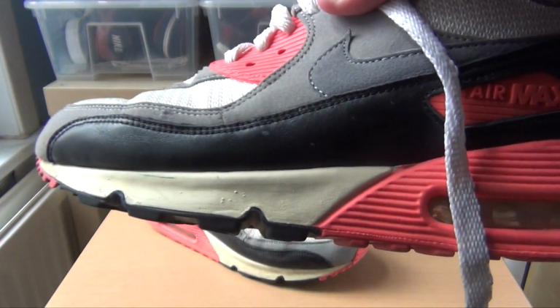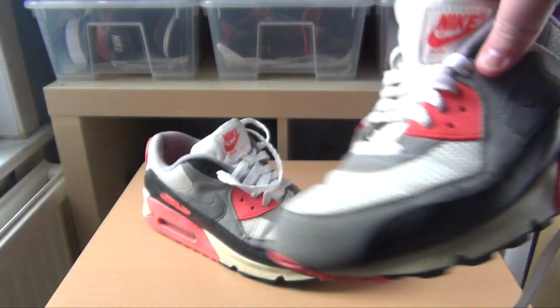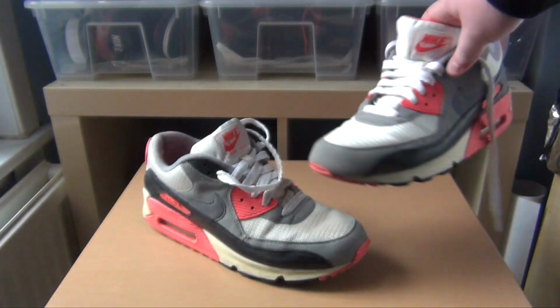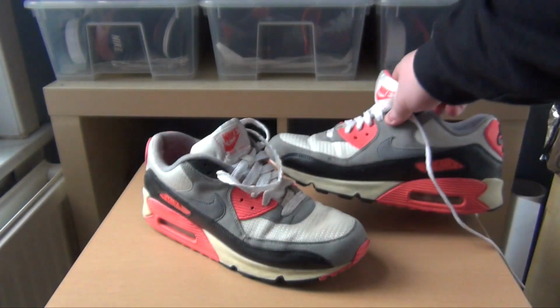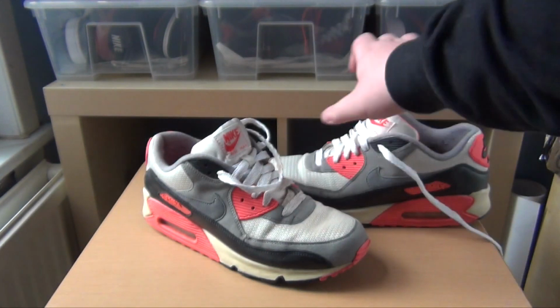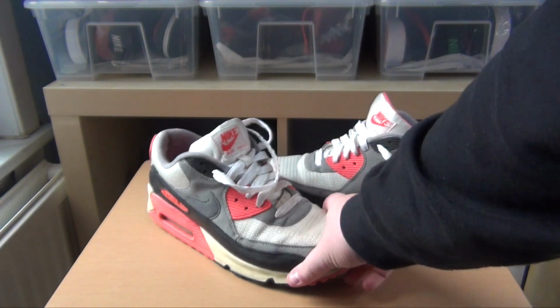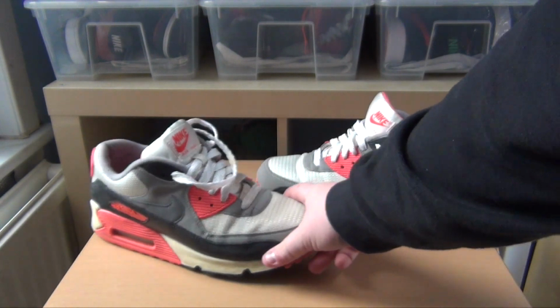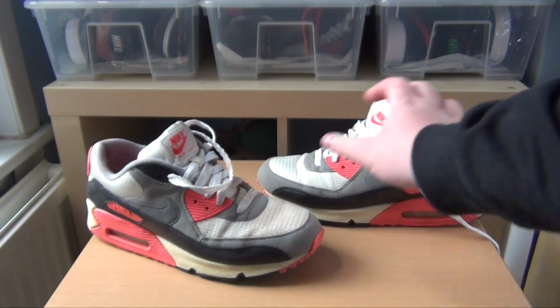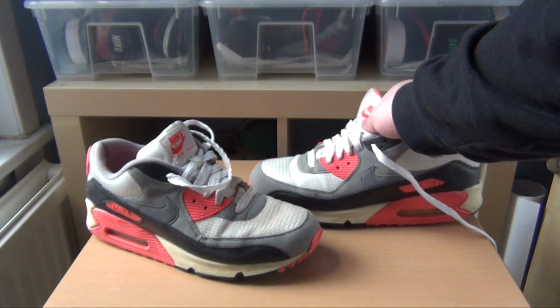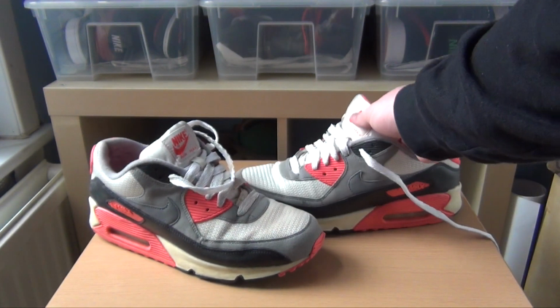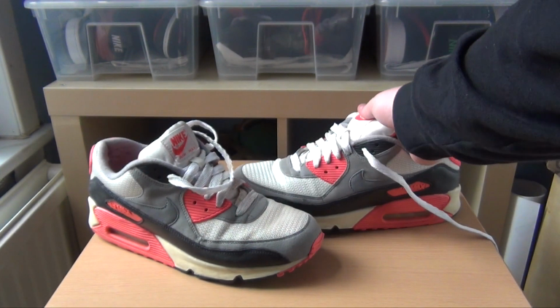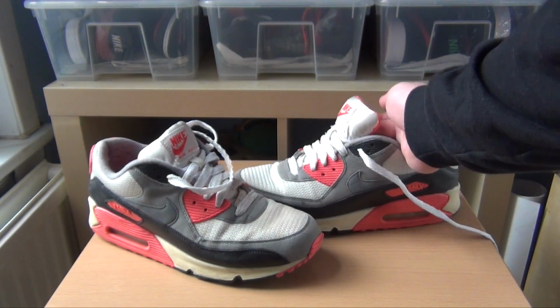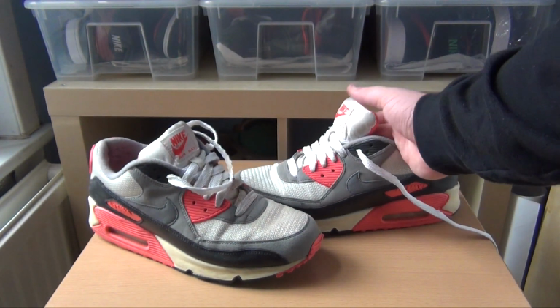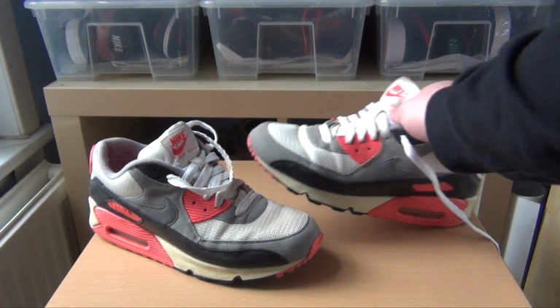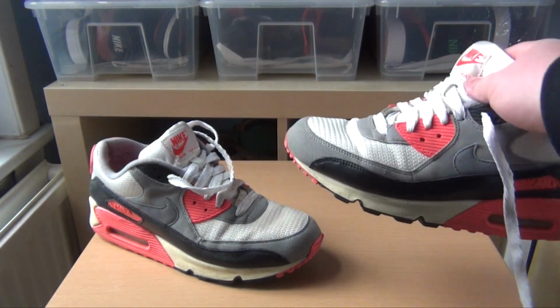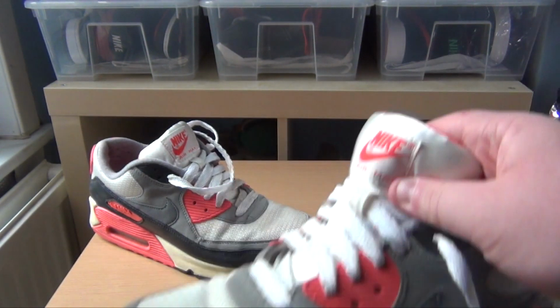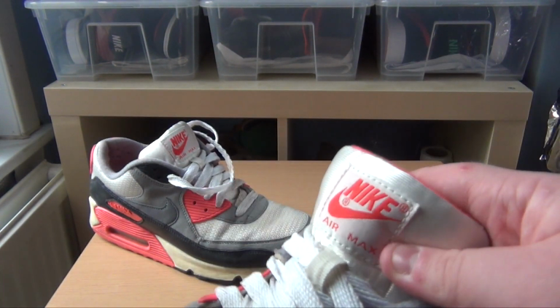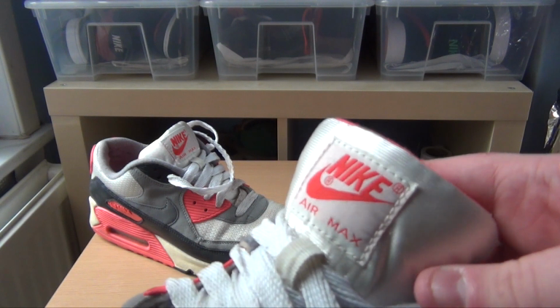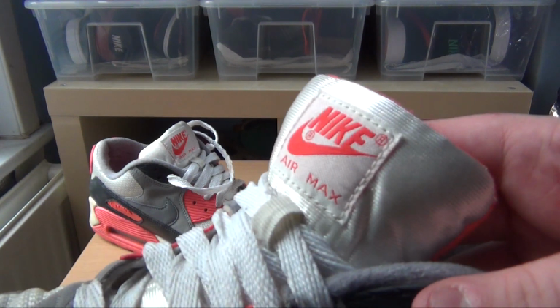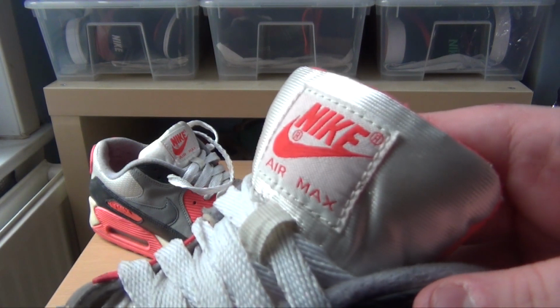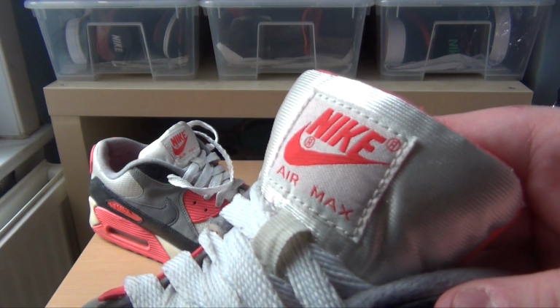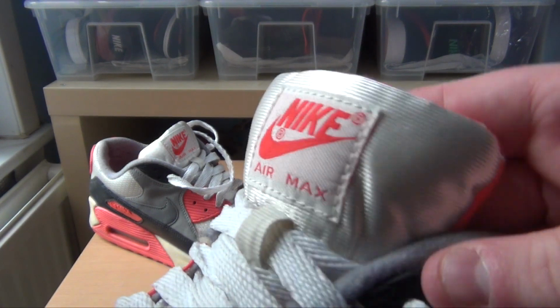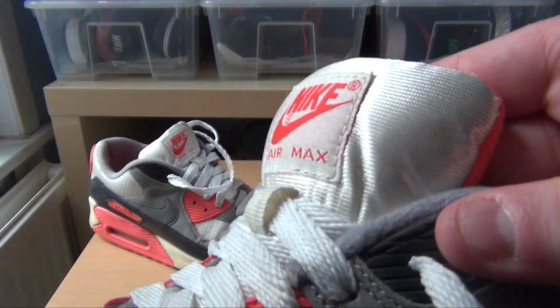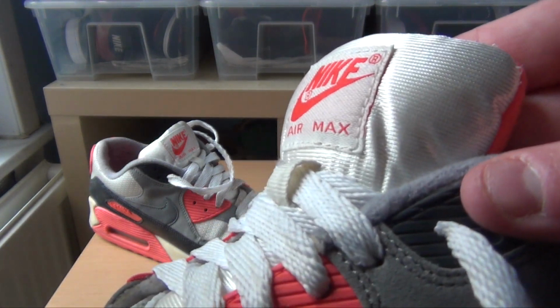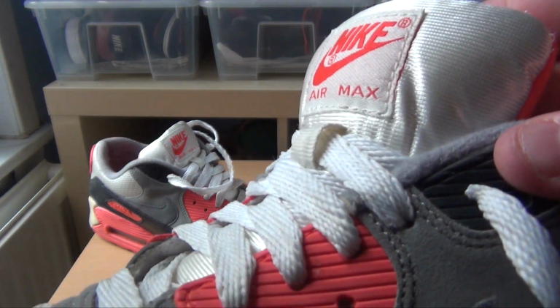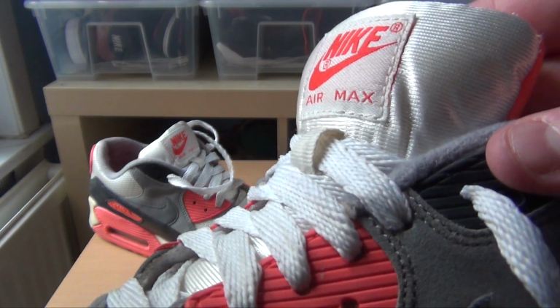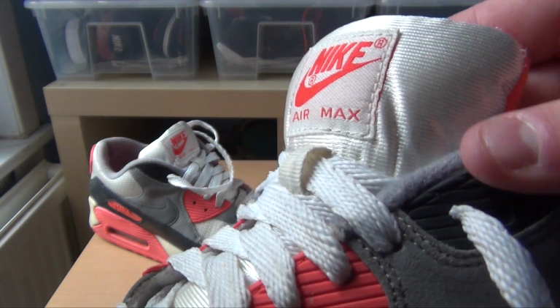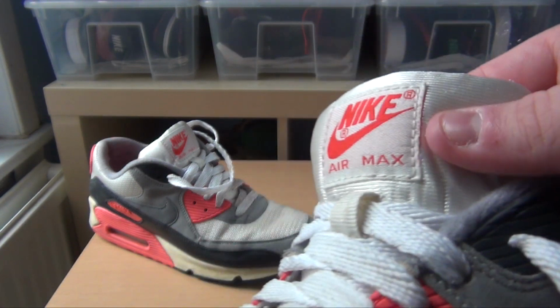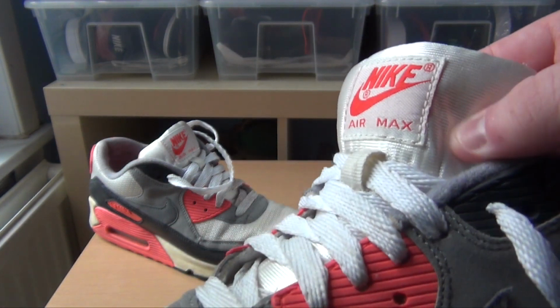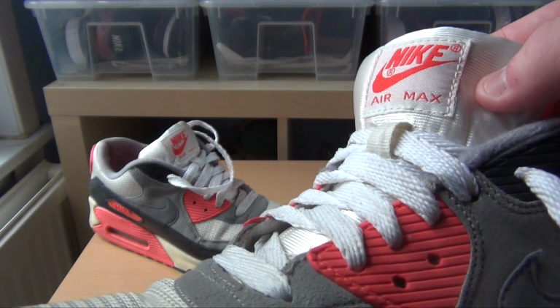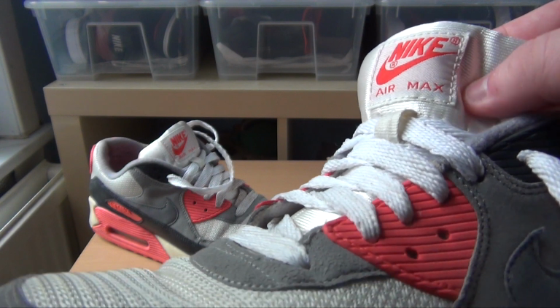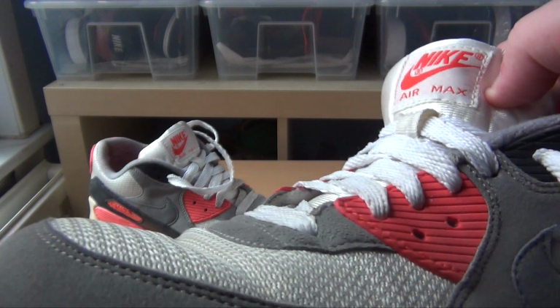Another issue is the neoprene tongue — there was some runoff from the infrared on the label which discoloured it, but I was able to clean that off, as you can see. It does come off quite easily if you use Jason Mark or anything like that.